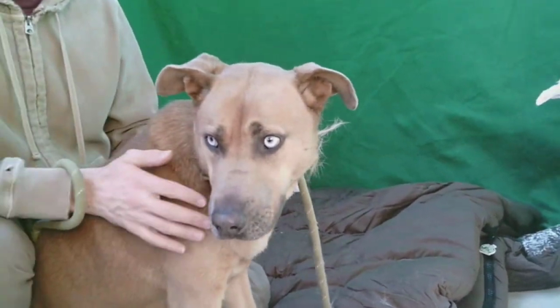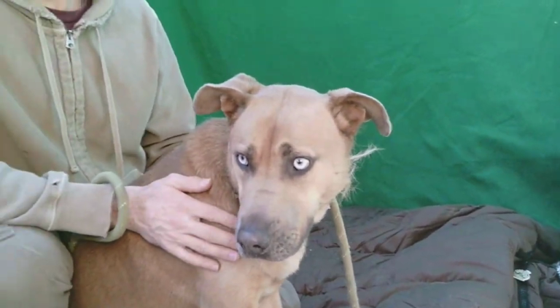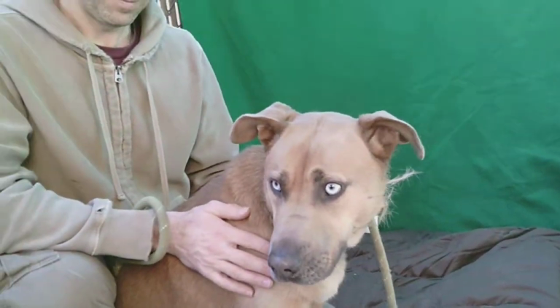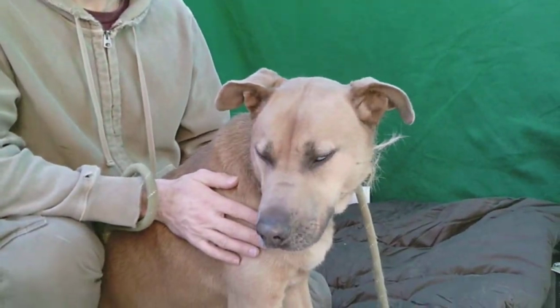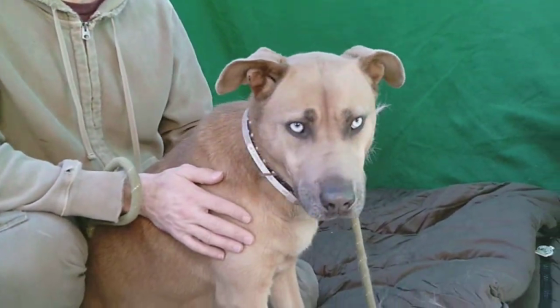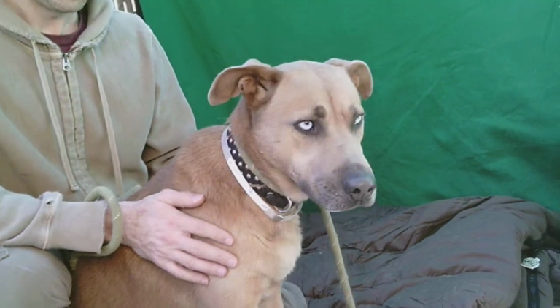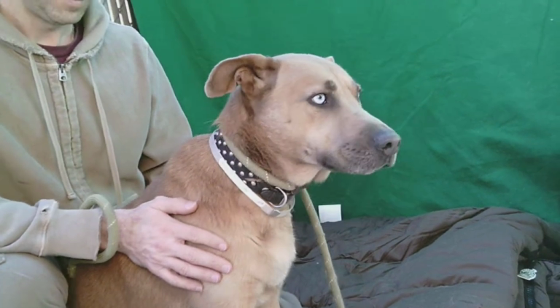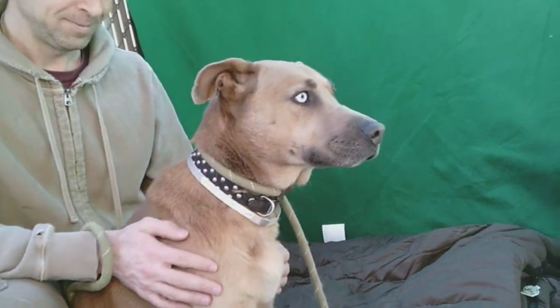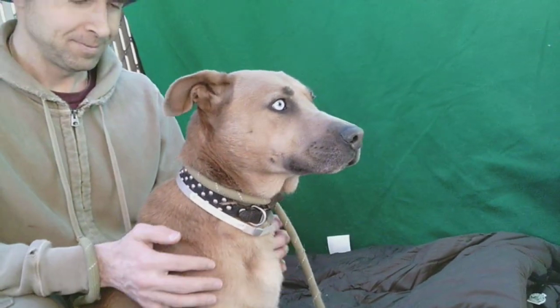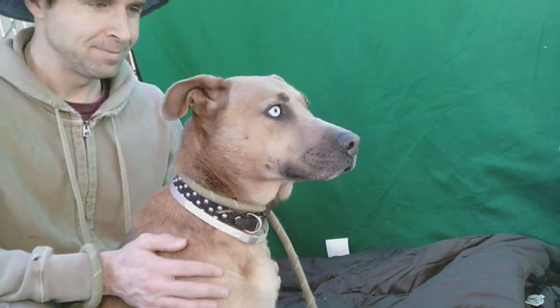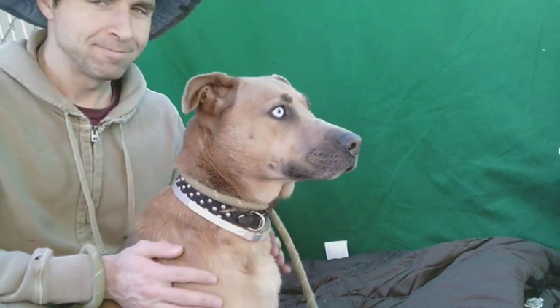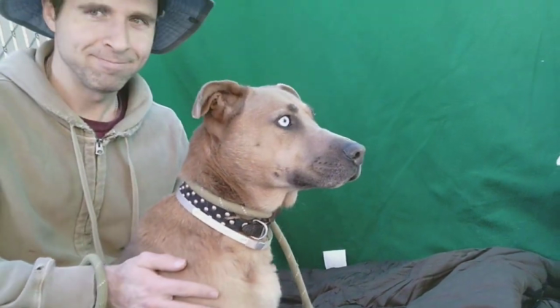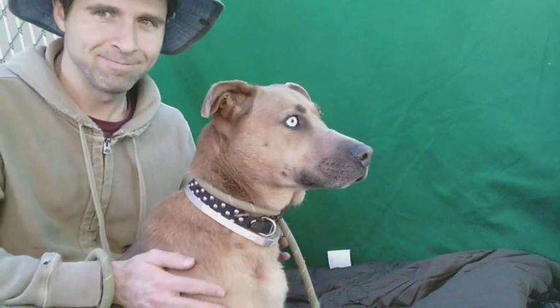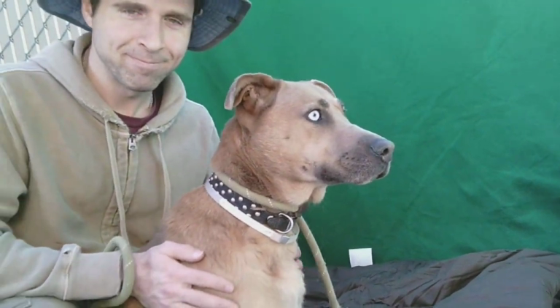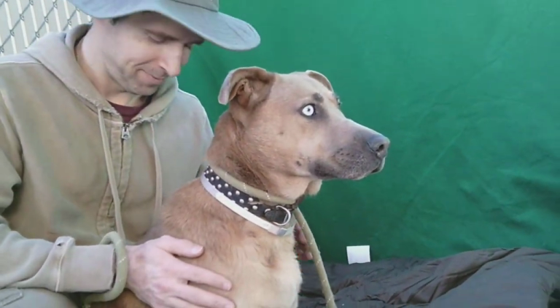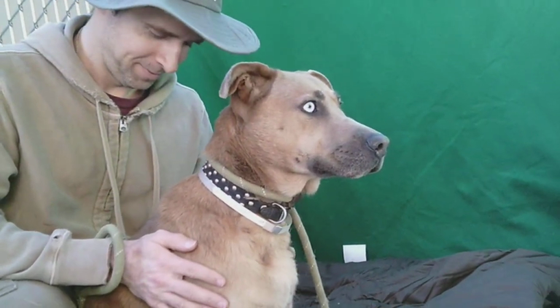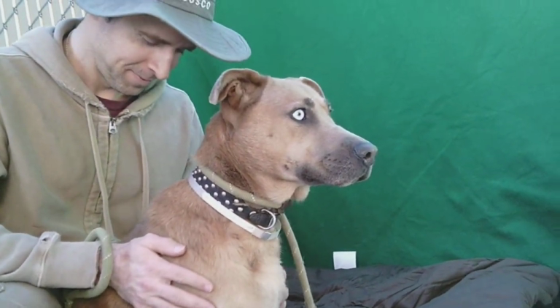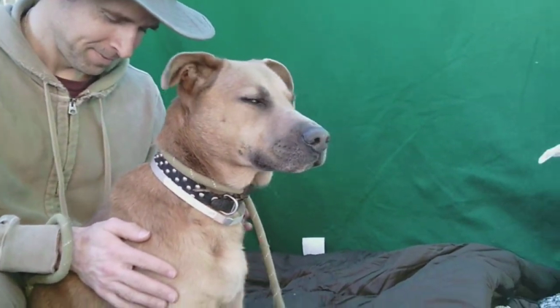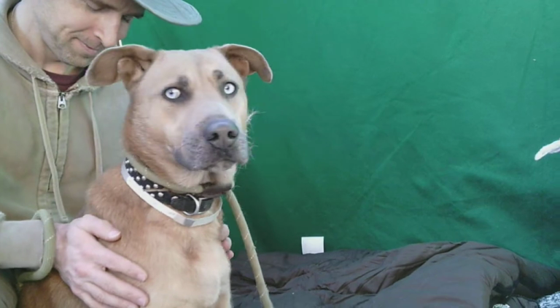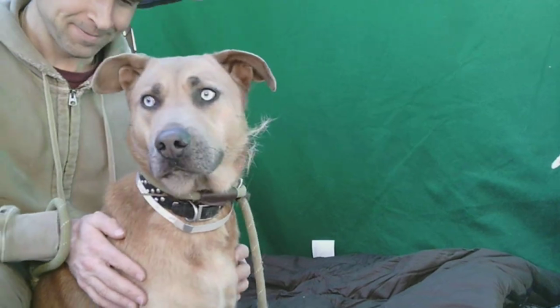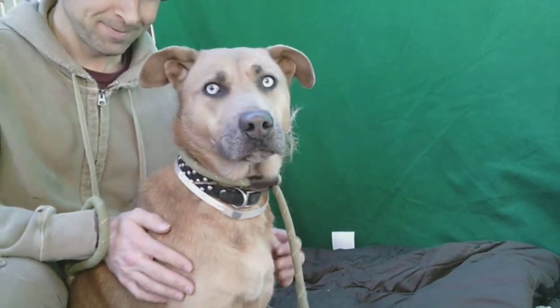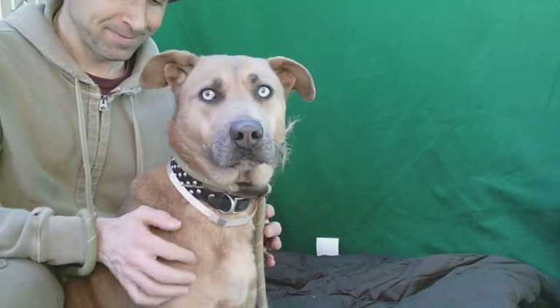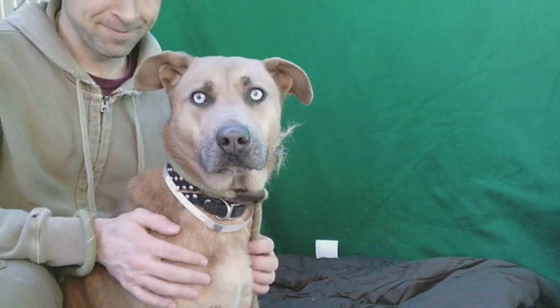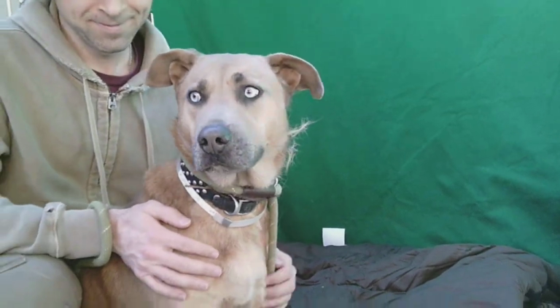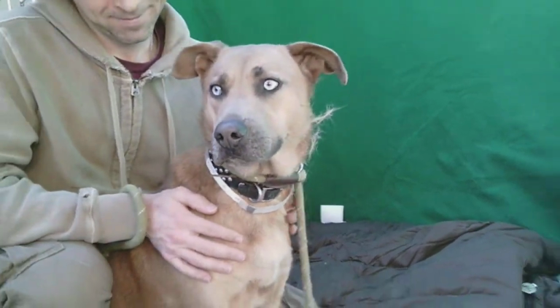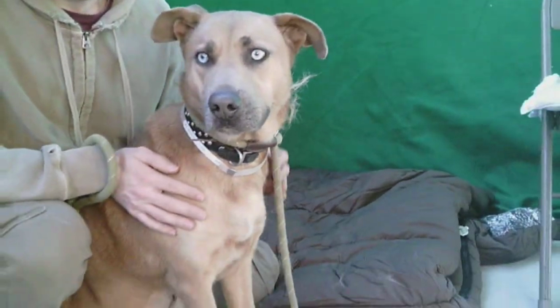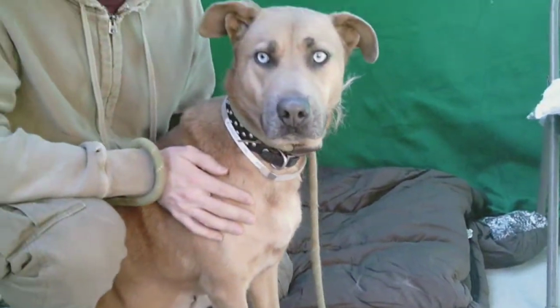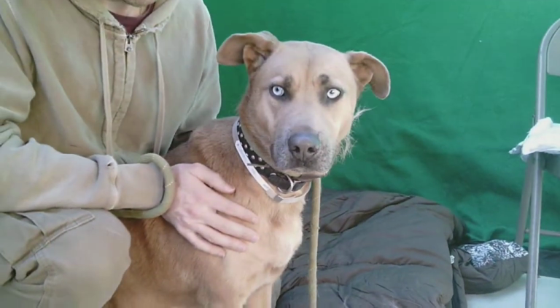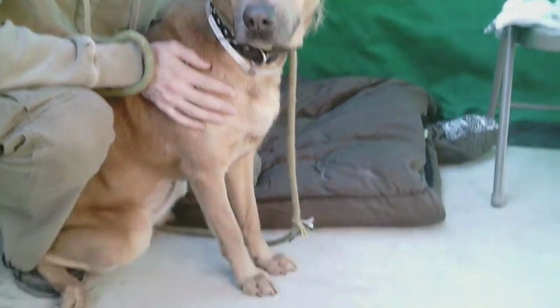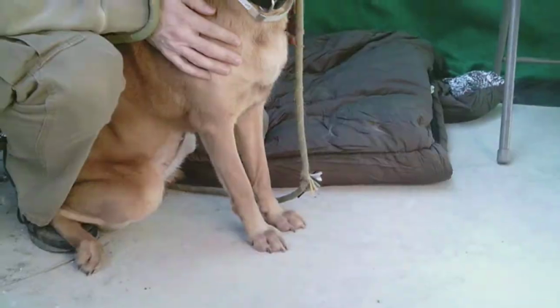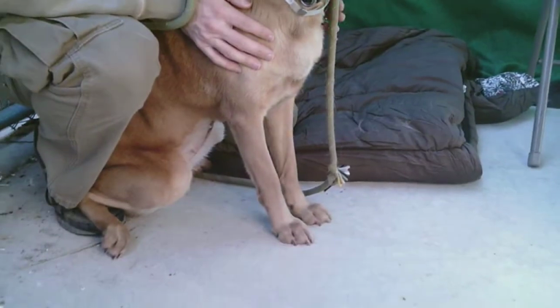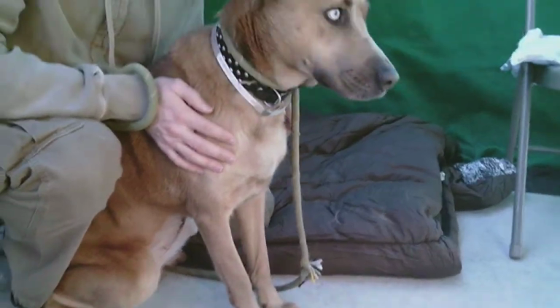So if you are looking for a sweet girl like Hart, you can come on down to the Baldwin Park shelter and check her out. She would love to be your loyal companion. Right, Hart? Look at those paws.